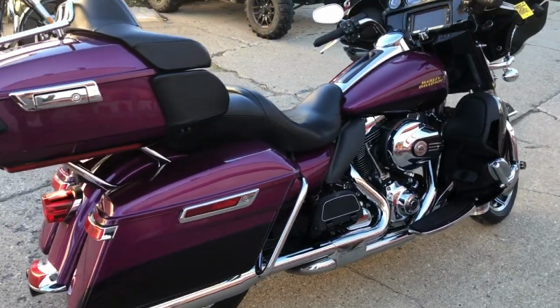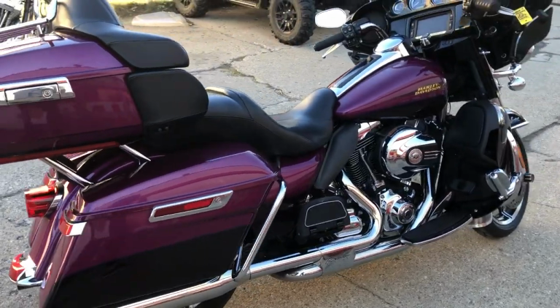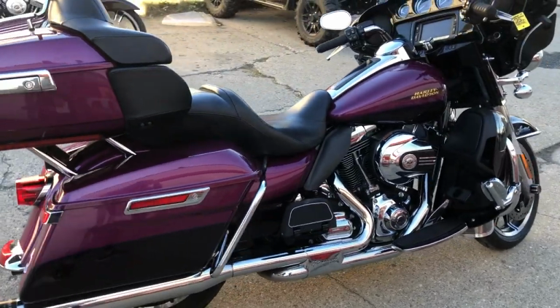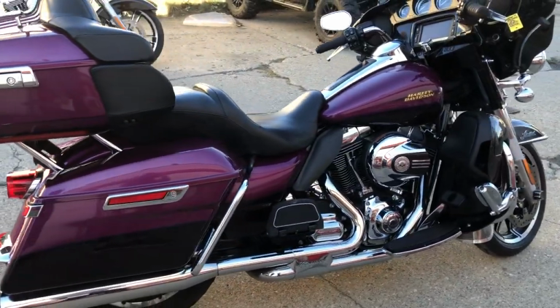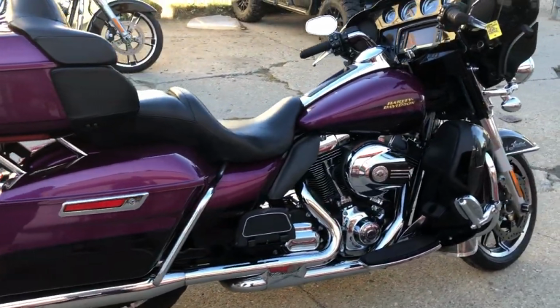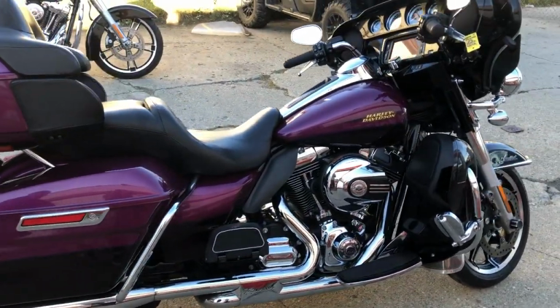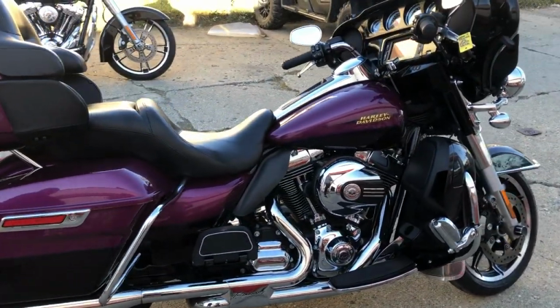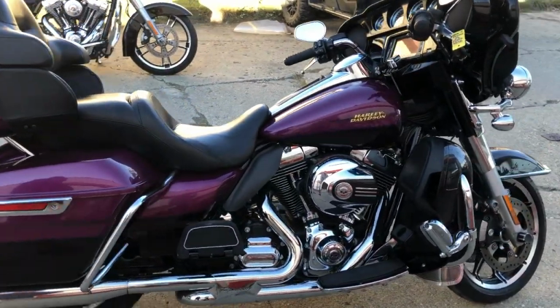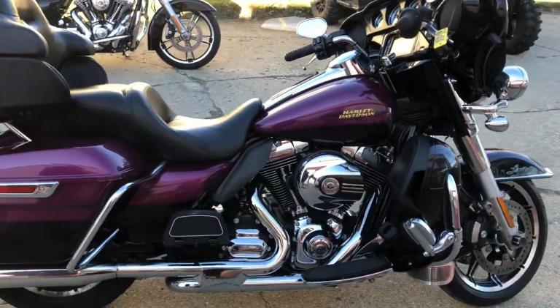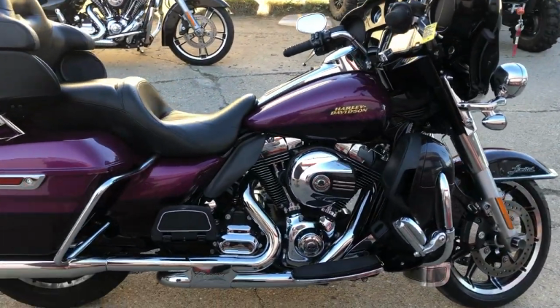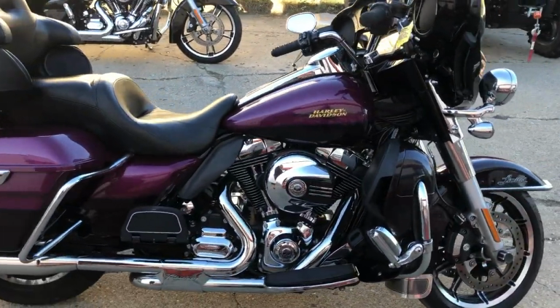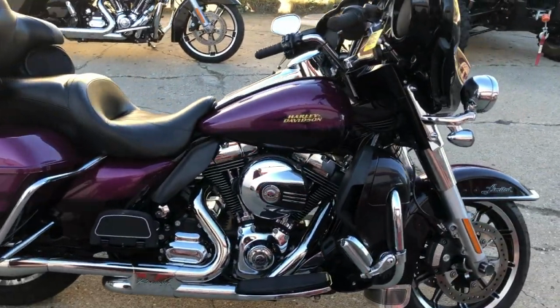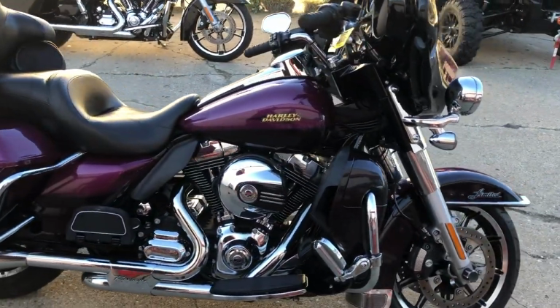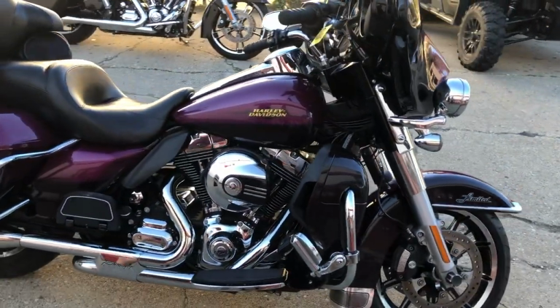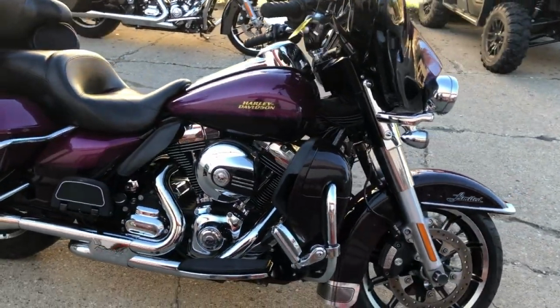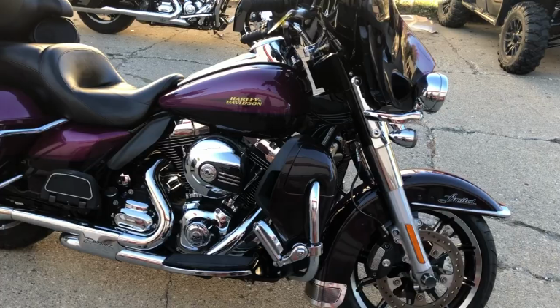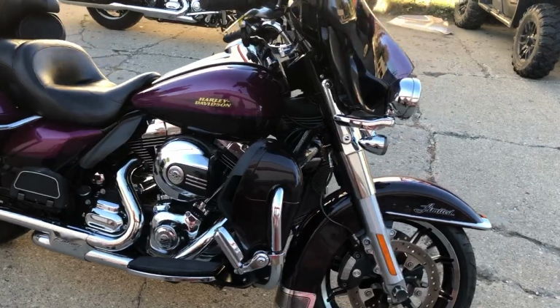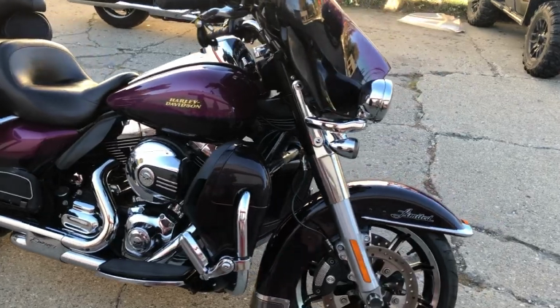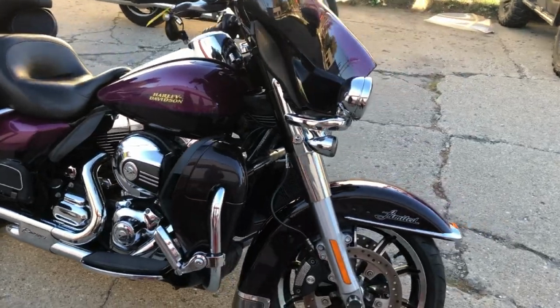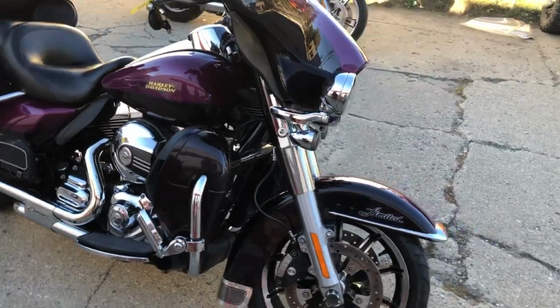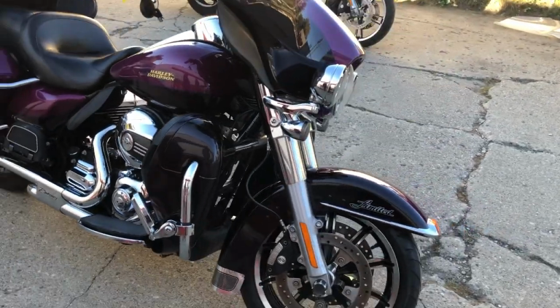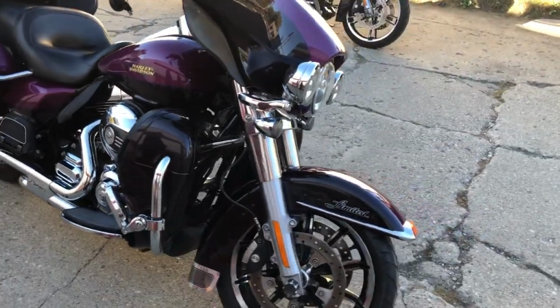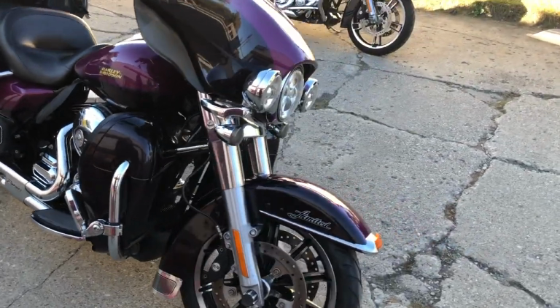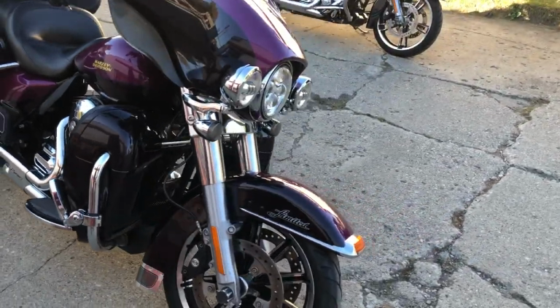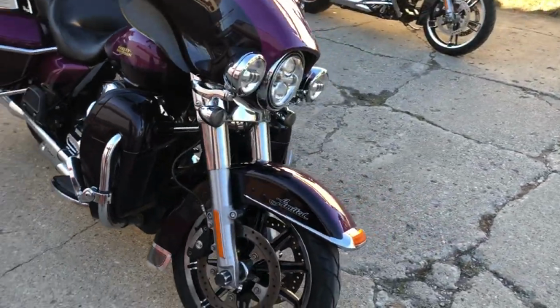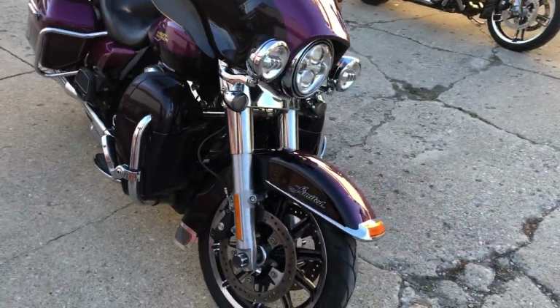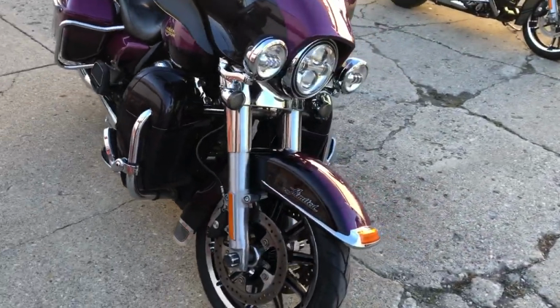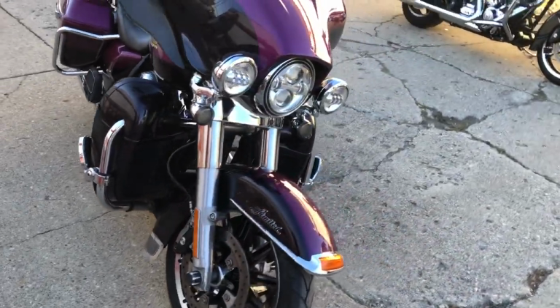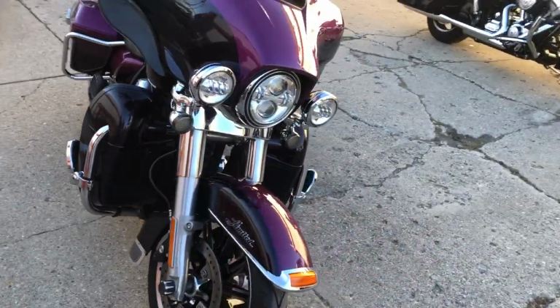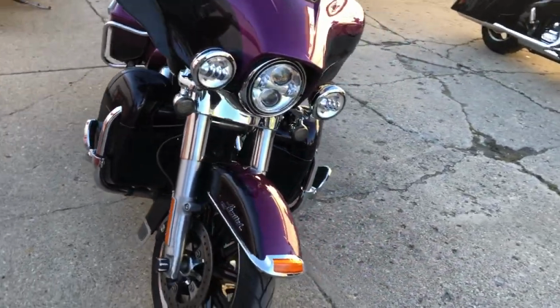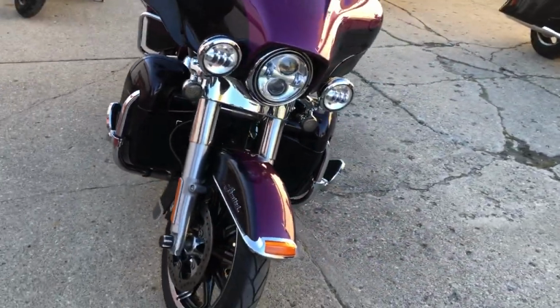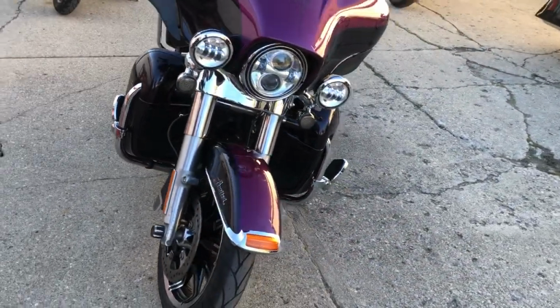Super clean bike, 12,287 miles. We've got a Daymaker headlight, oversized screen, Bluetooth stereo, navigation security, heated grips, Willie G intake, and a dual Reinhardt exhaust.